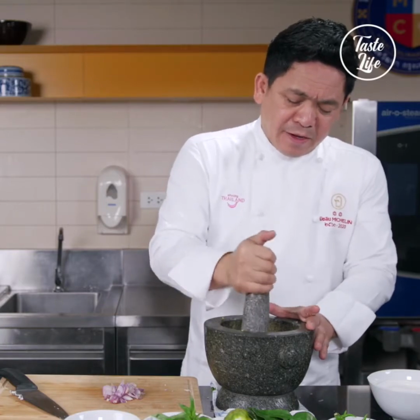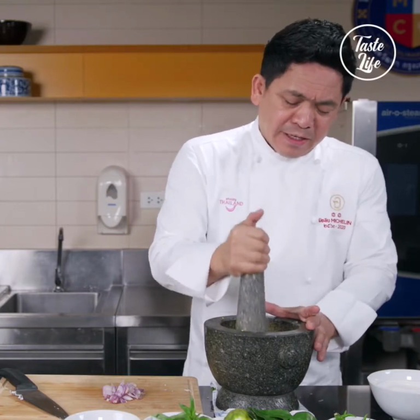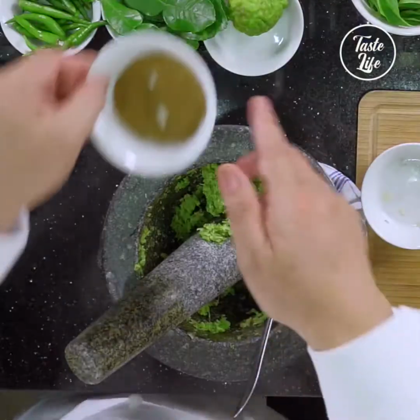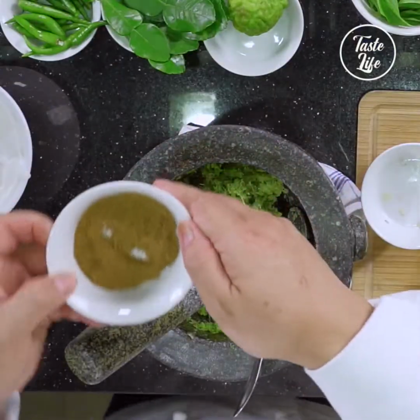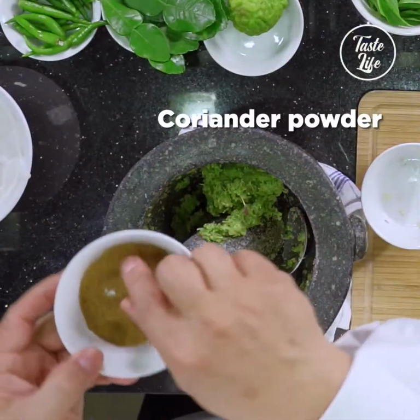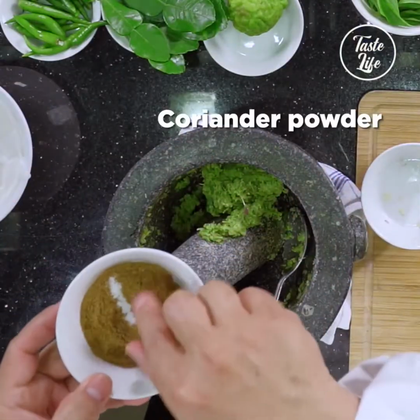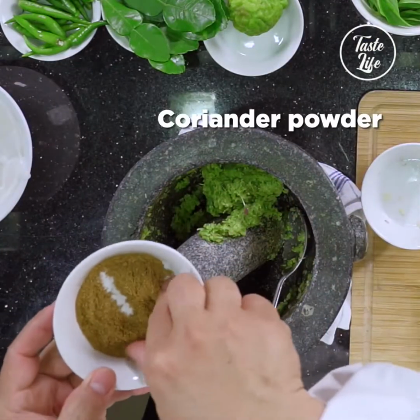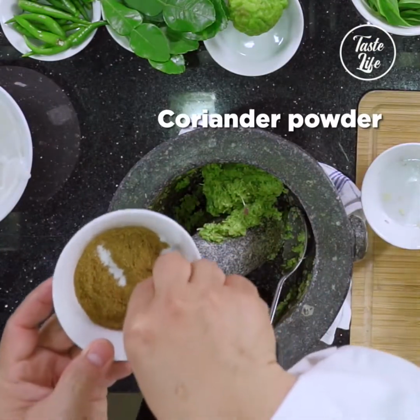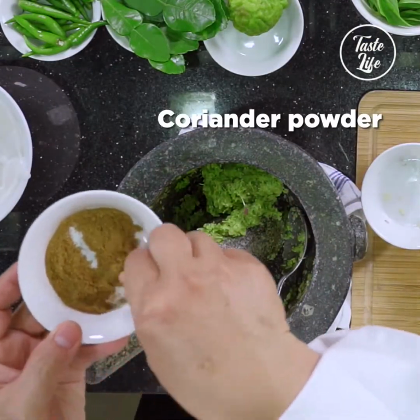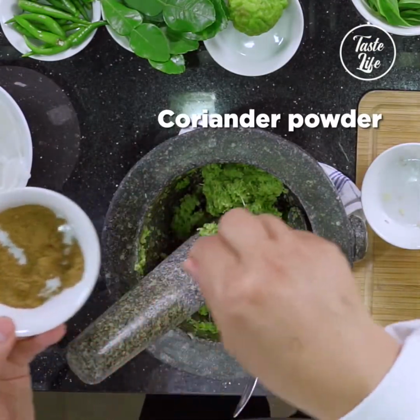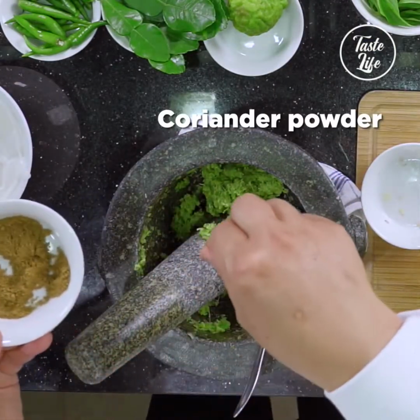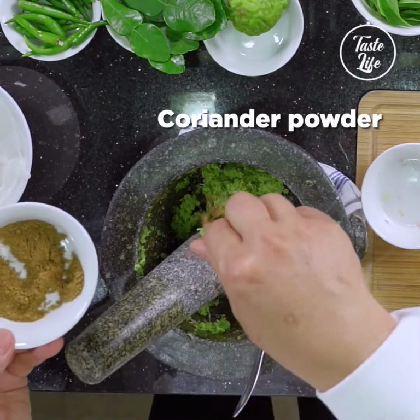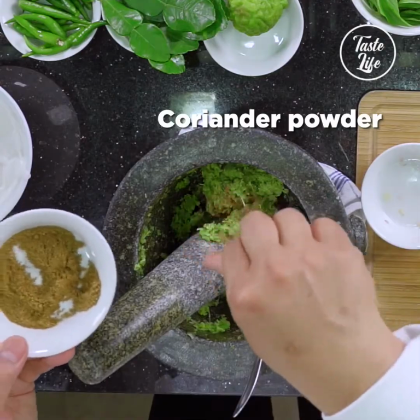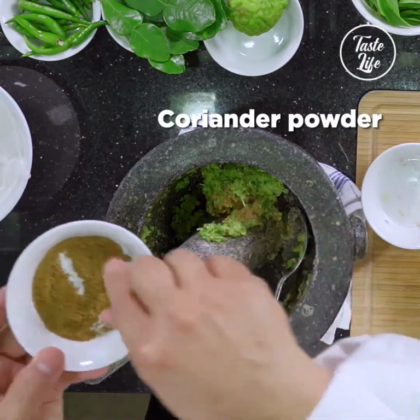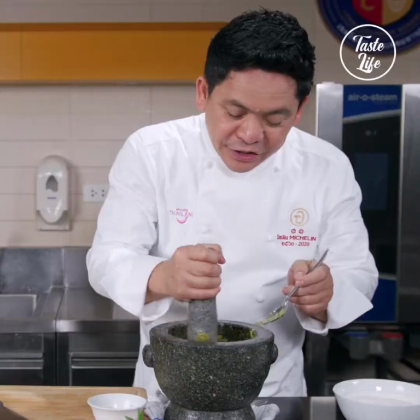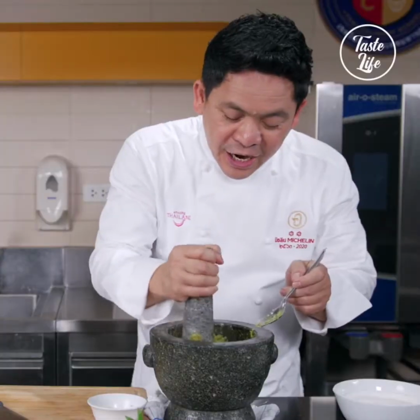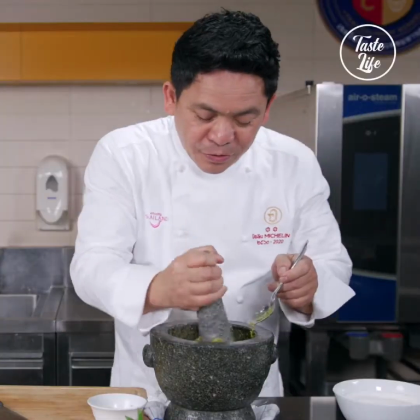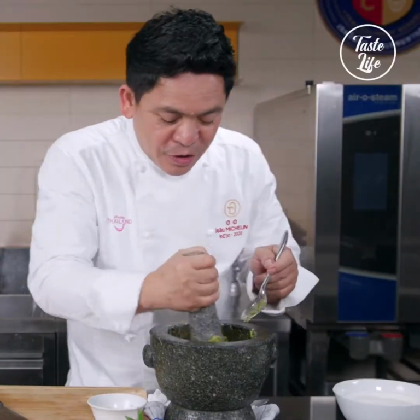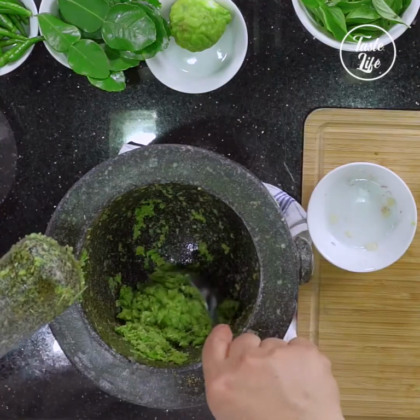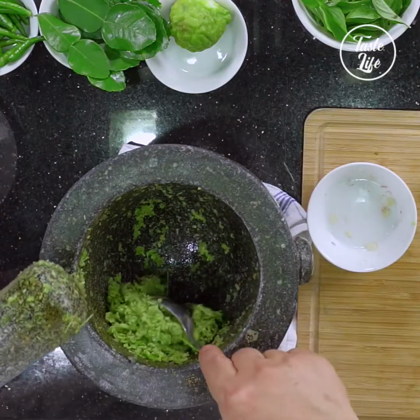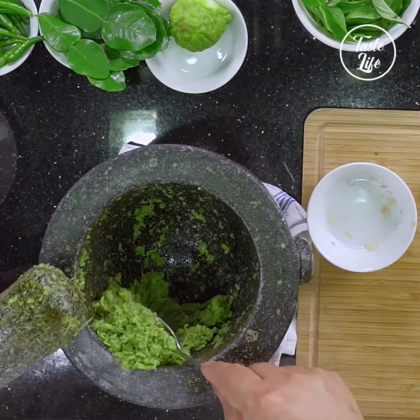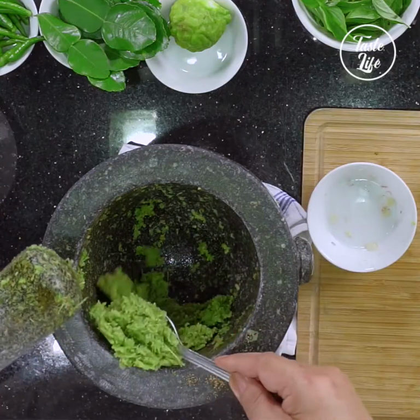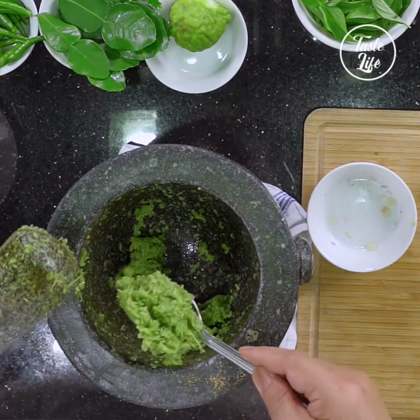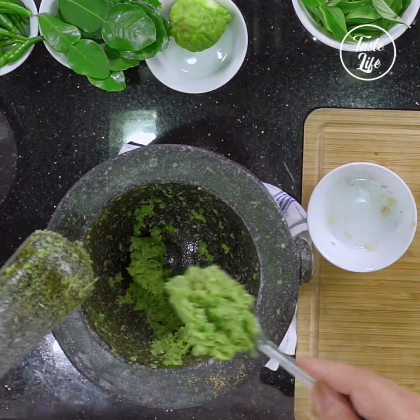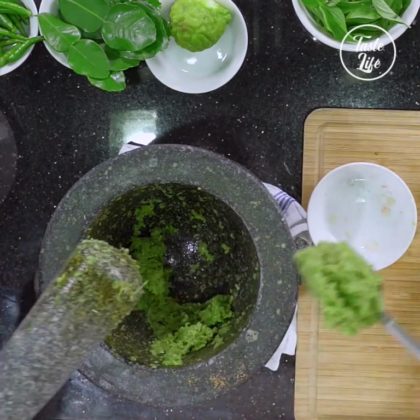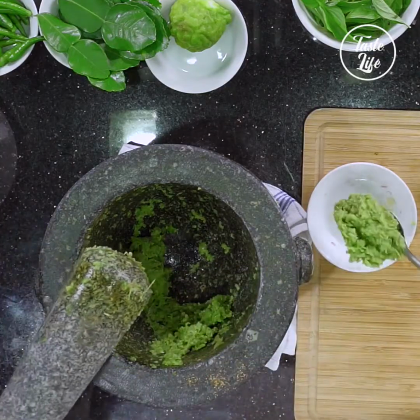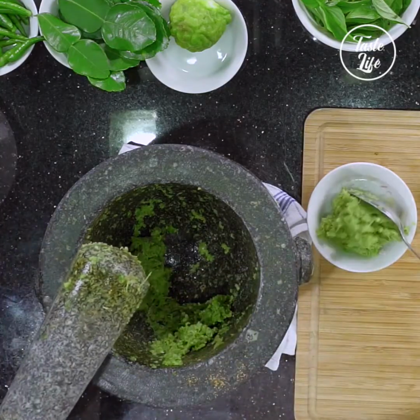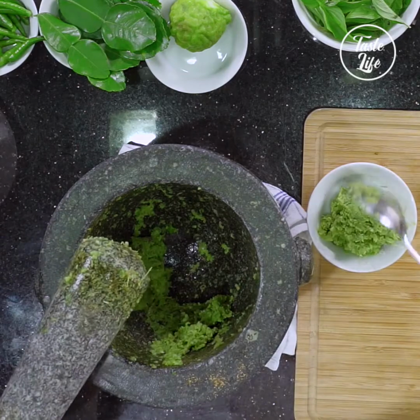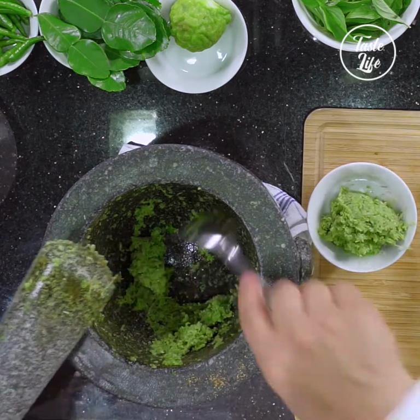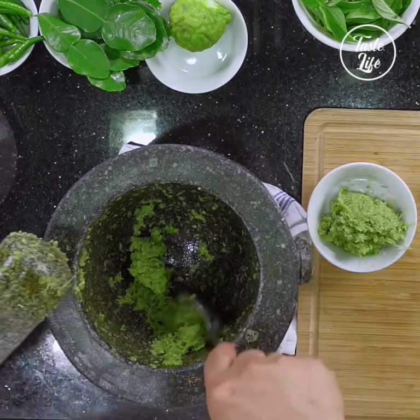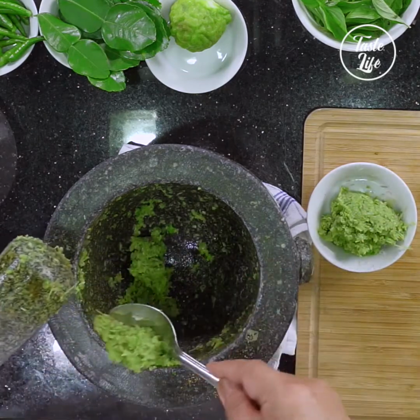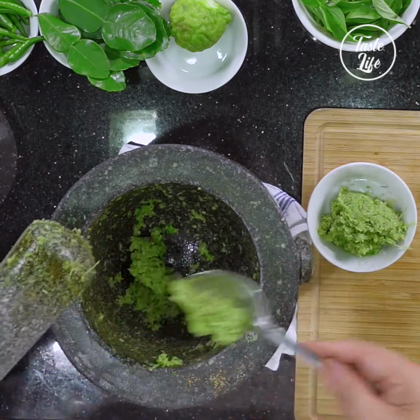The last one — you can add the coriander powder. Now you have a beautiful fresh green curry paste.